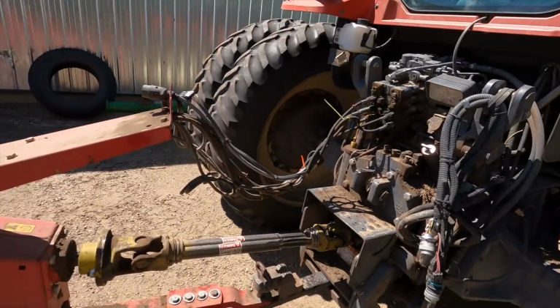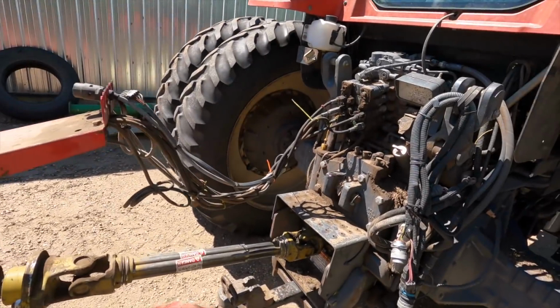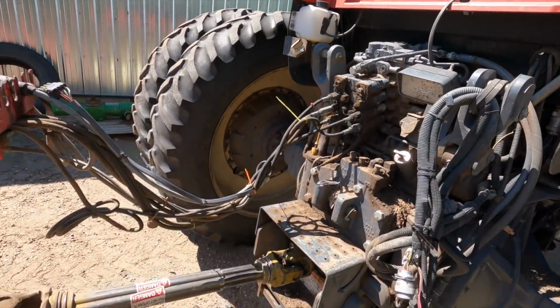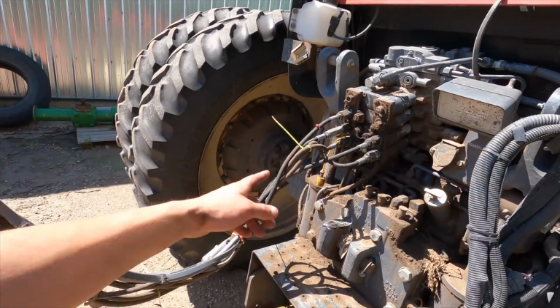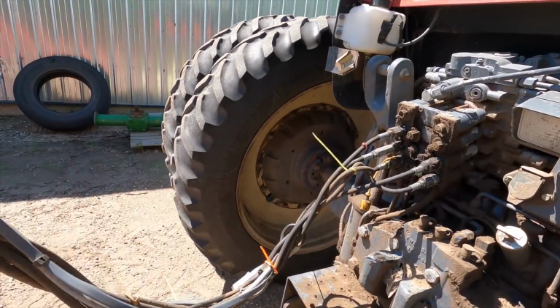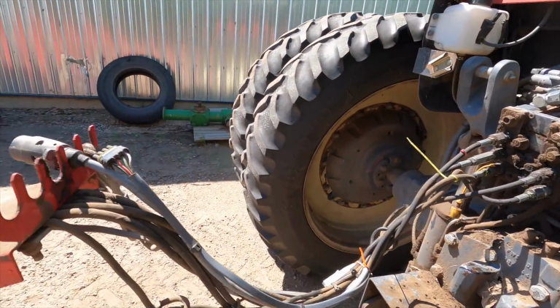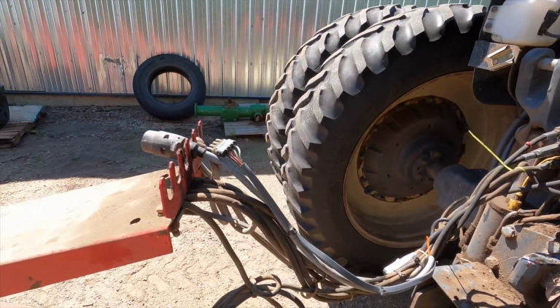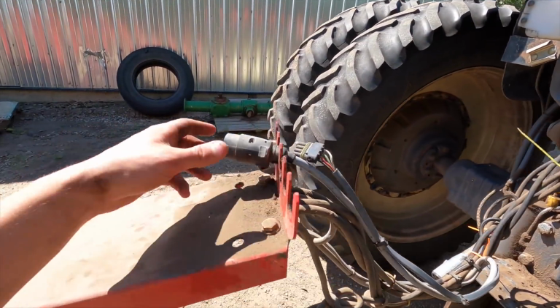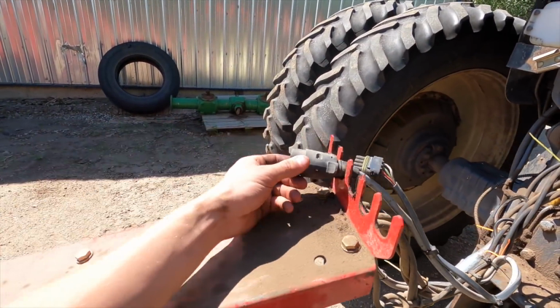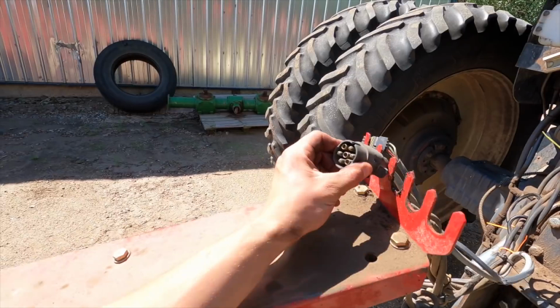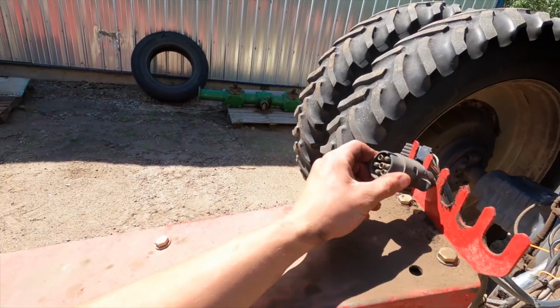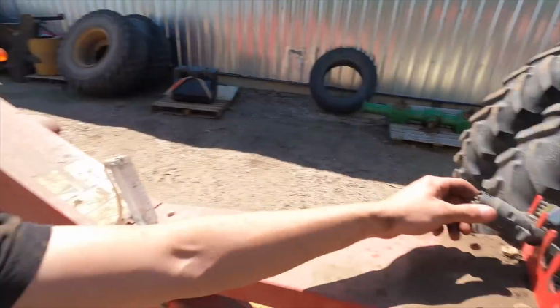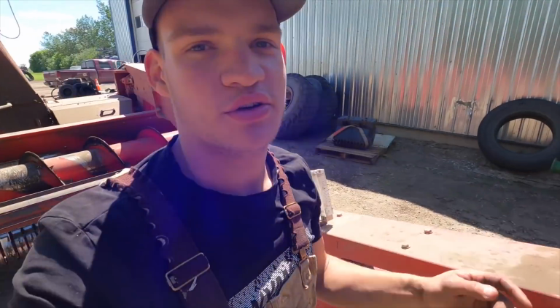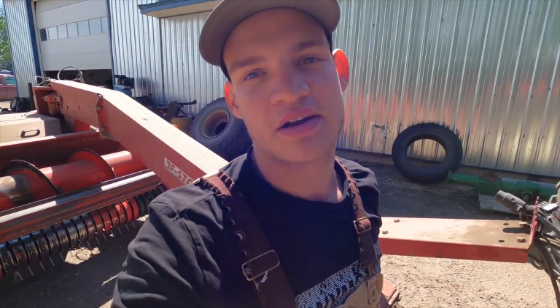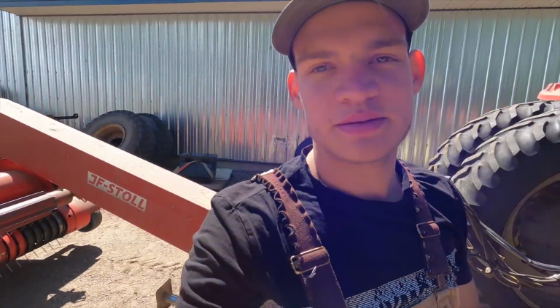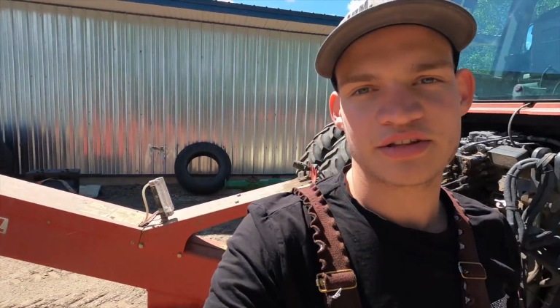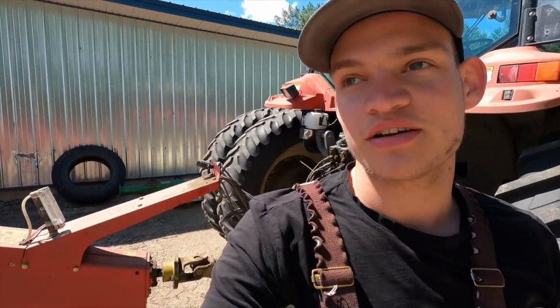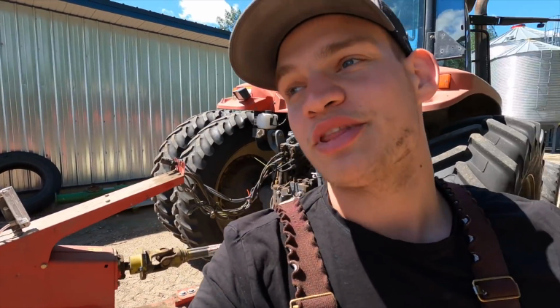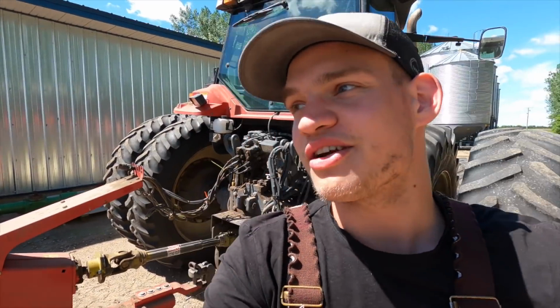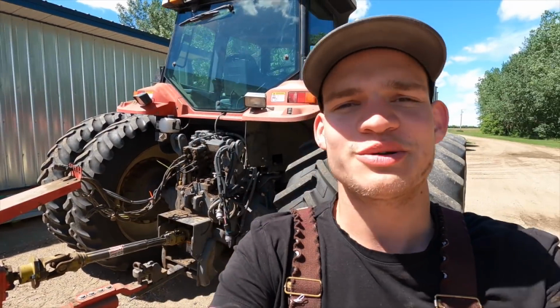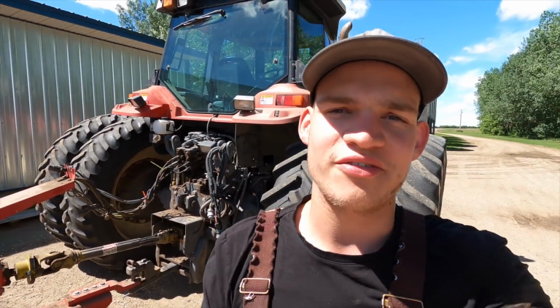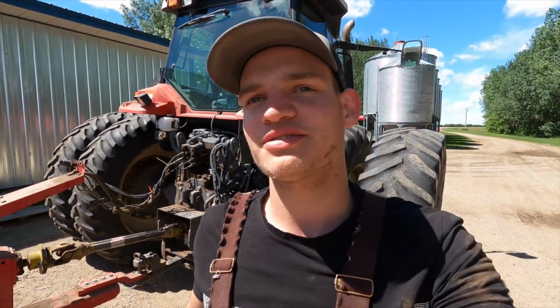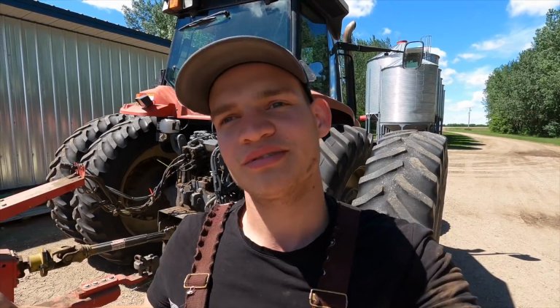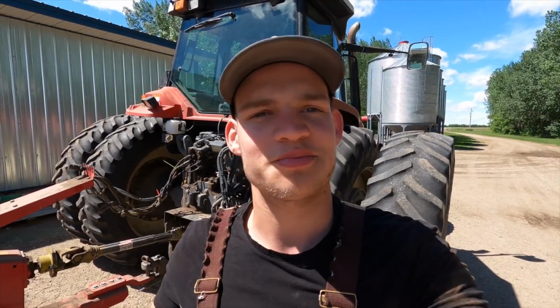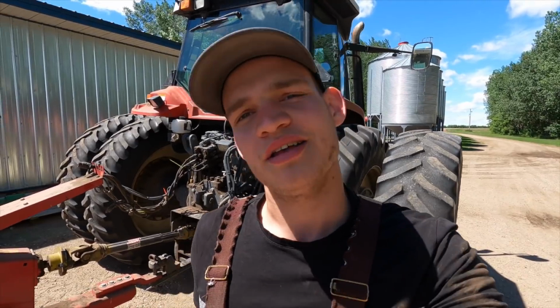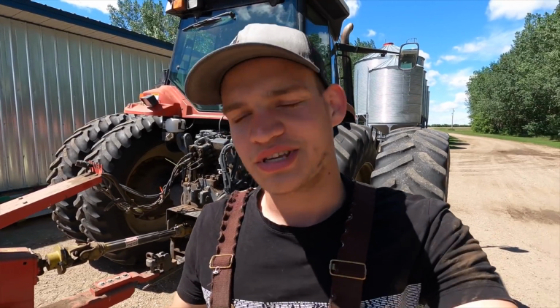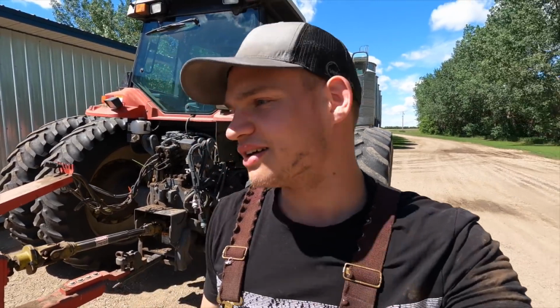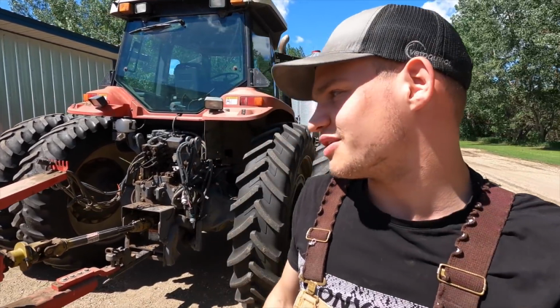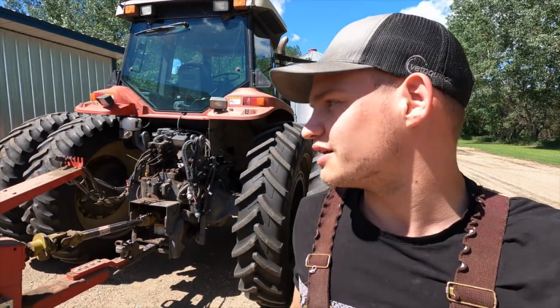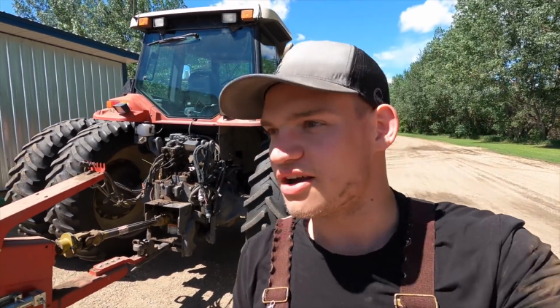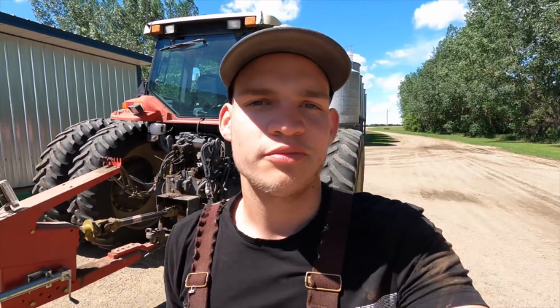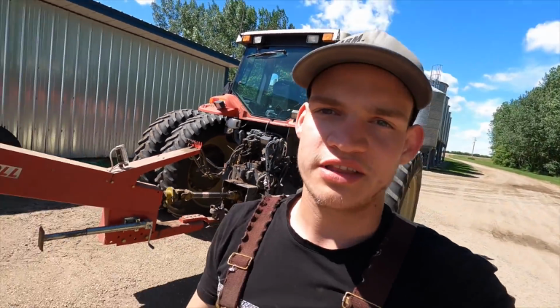We got the hydraulics hooked up. Still need to hook up the control box for this chopper — there's a little electrical panel that needs to be set in the tractor. That's in our MX-285 right now, so it's kind of split in there. We'll grab that thing out later and put it in.